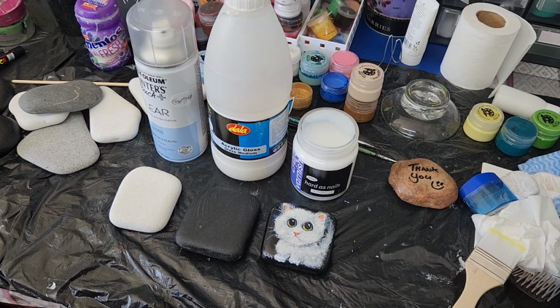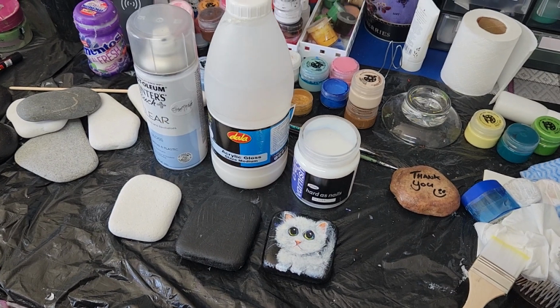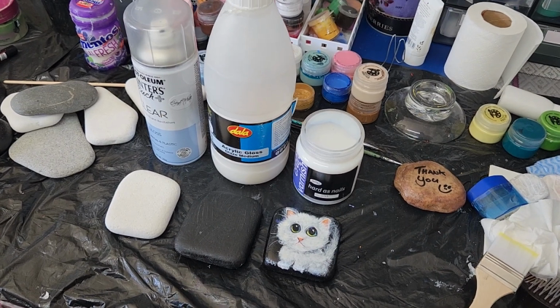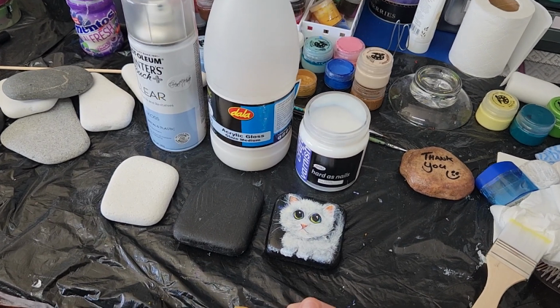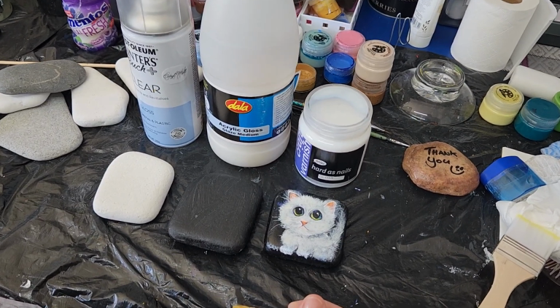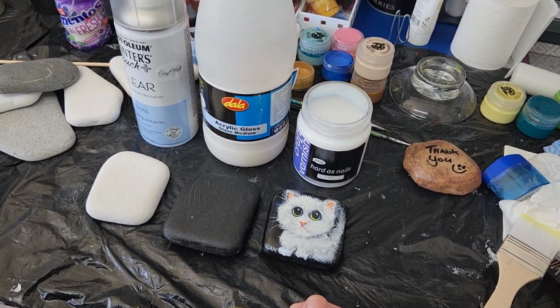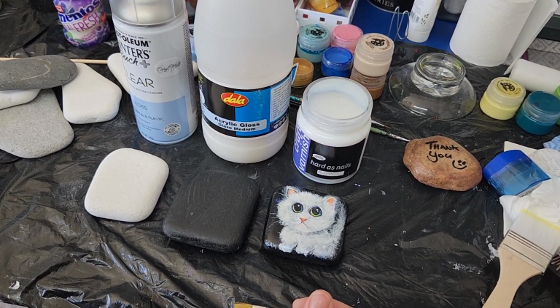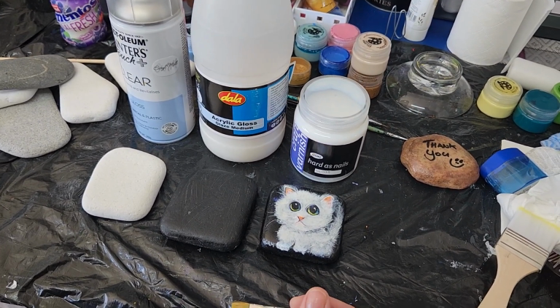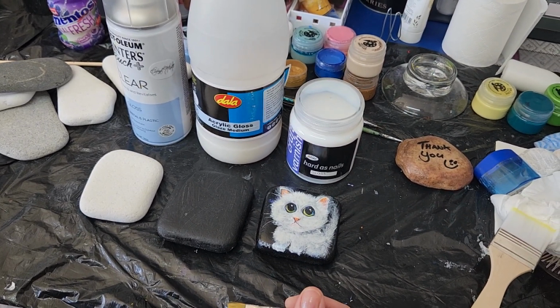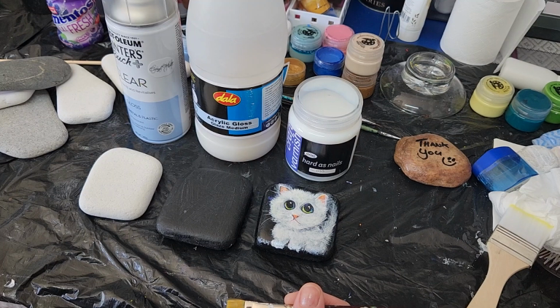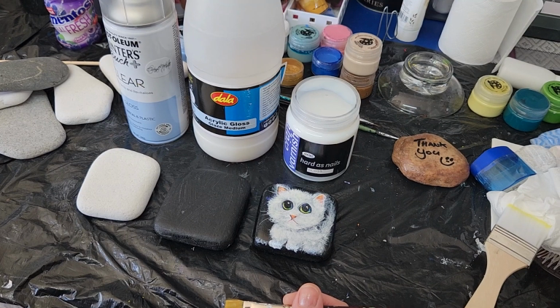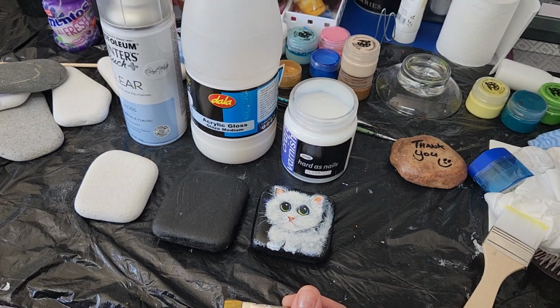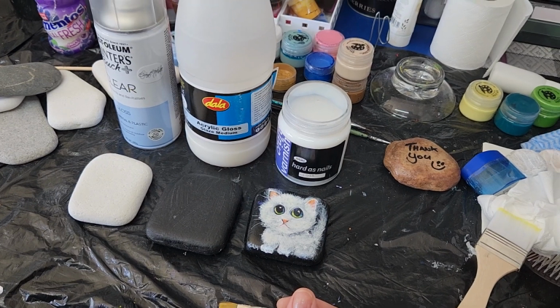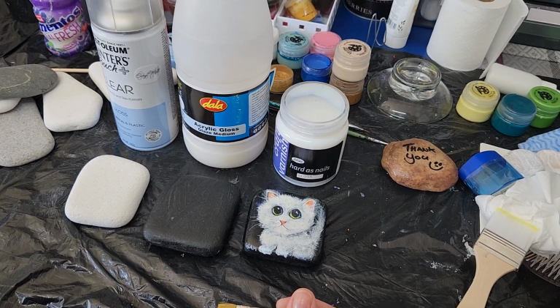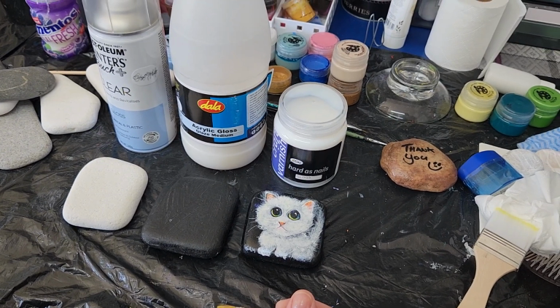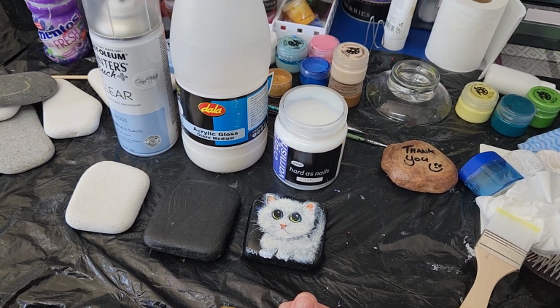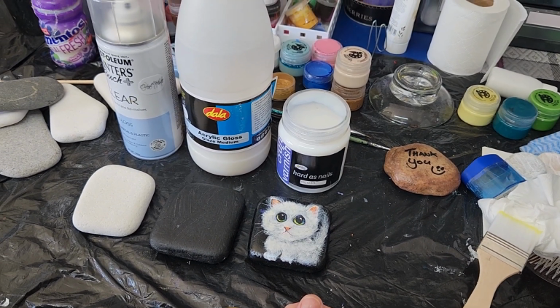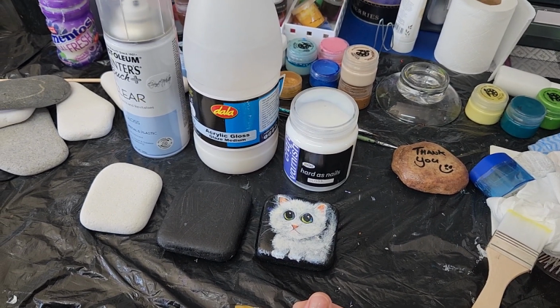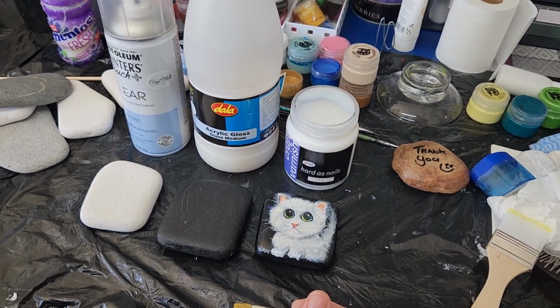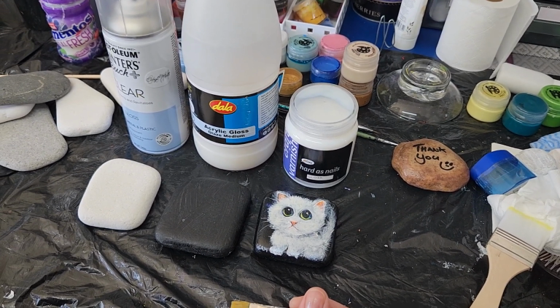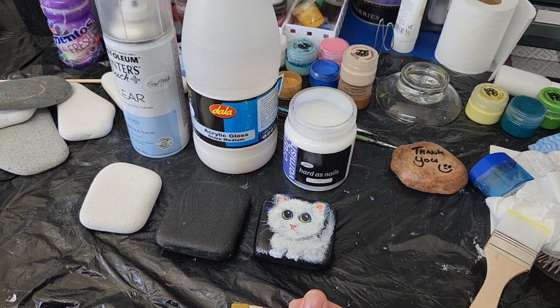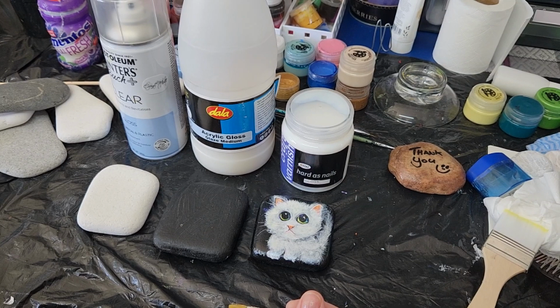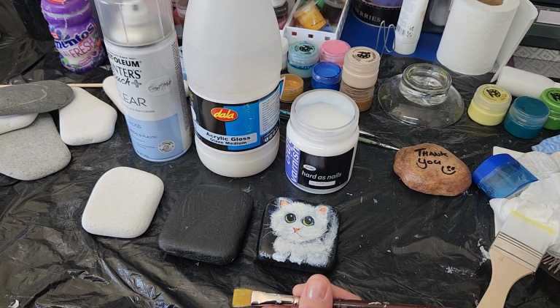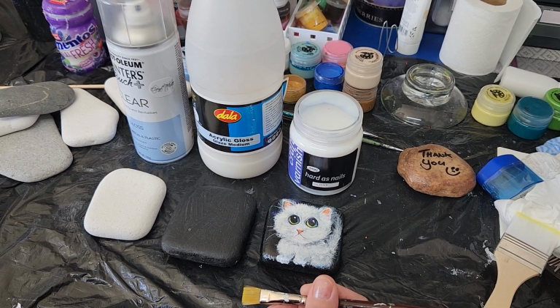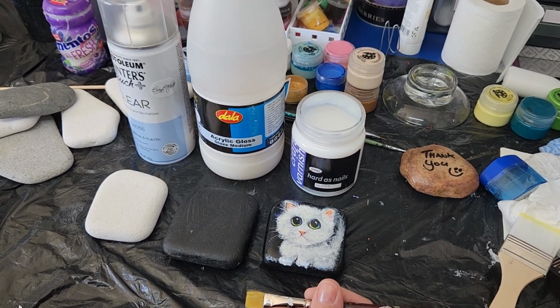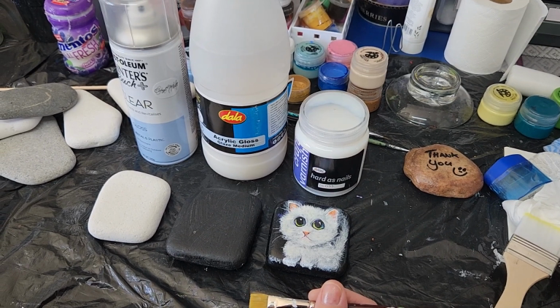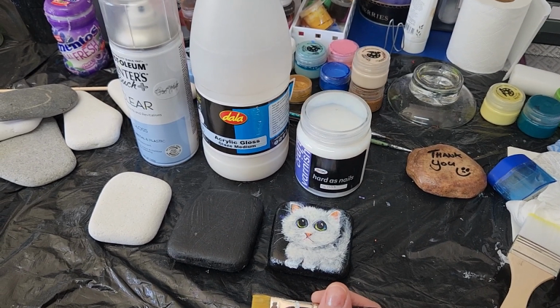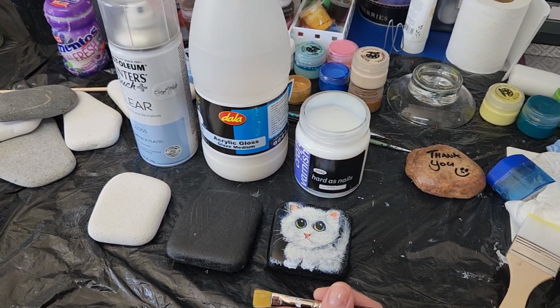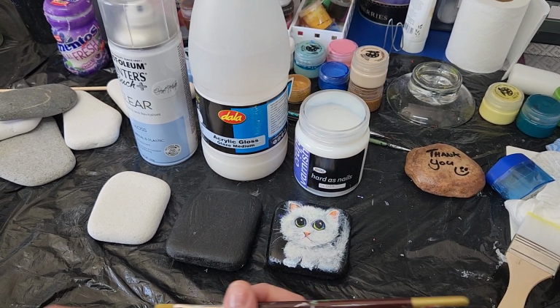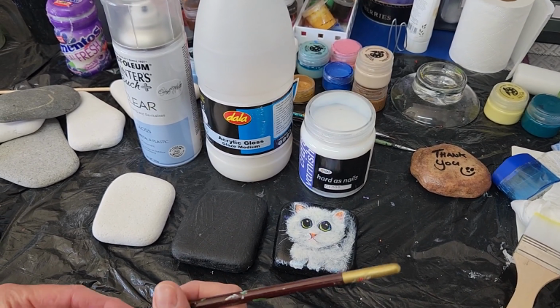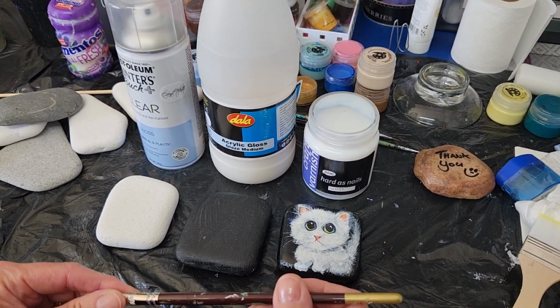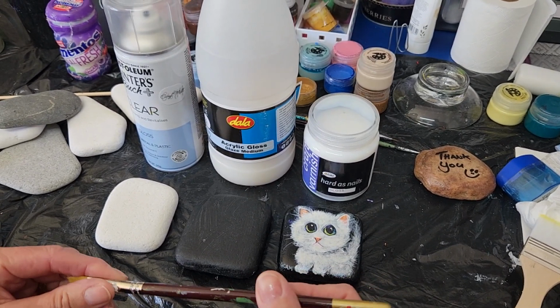Good morning, this is Carol from Rock Painting. I just want to put together a quick video on how to seal up your rock, as I've been asked by numerous people, so let's go.